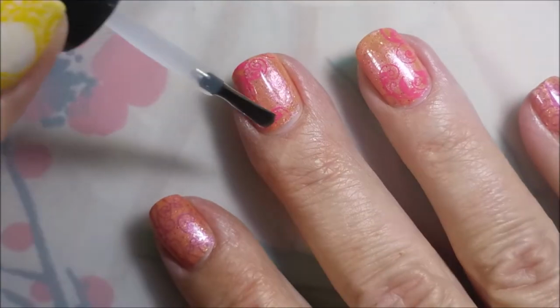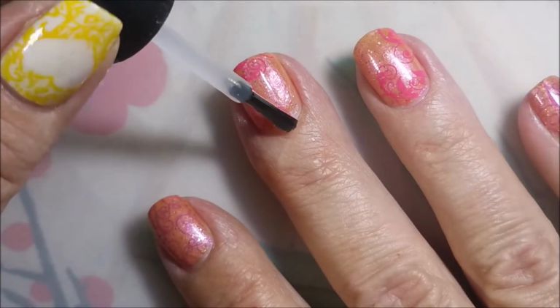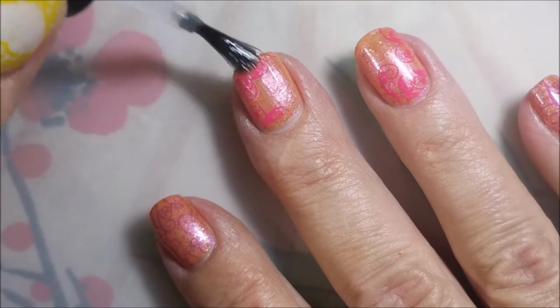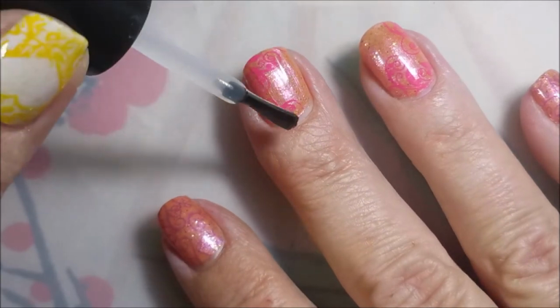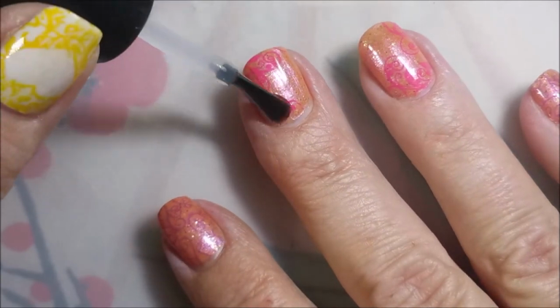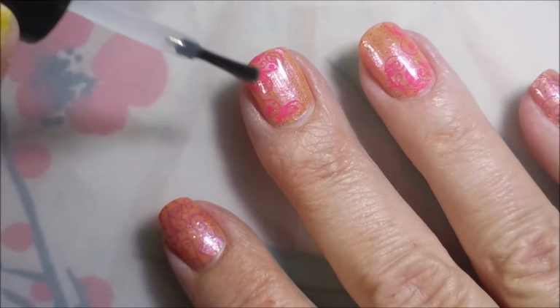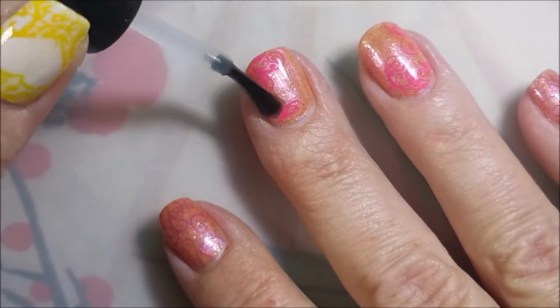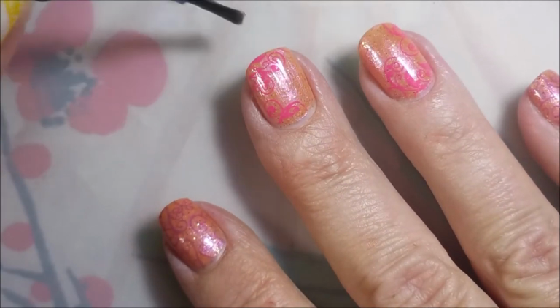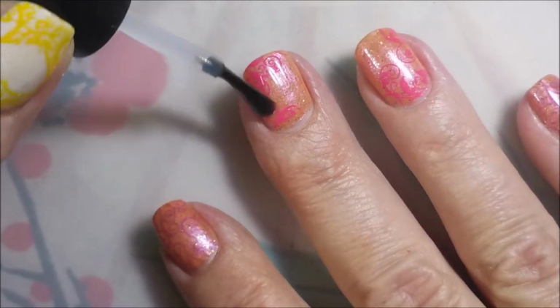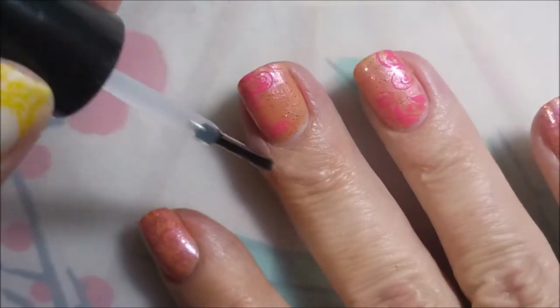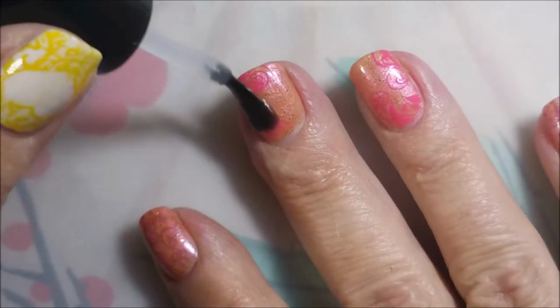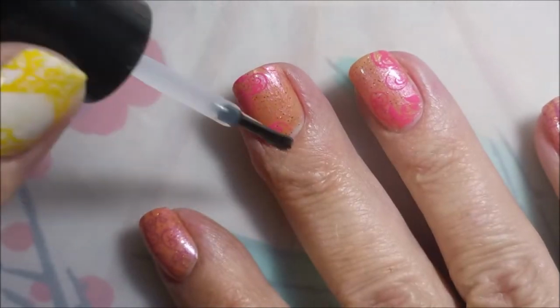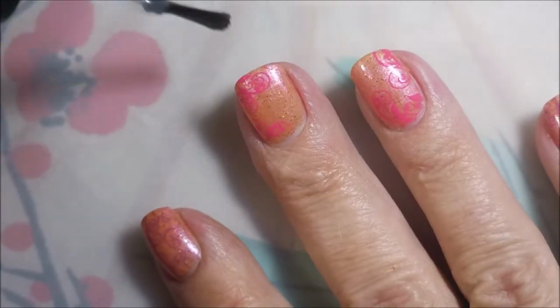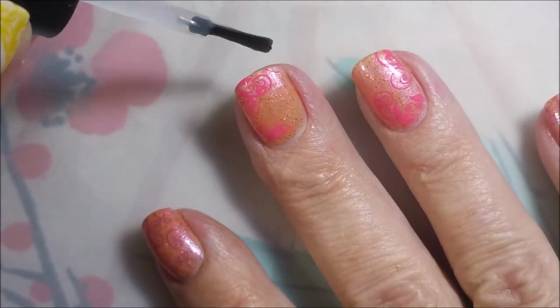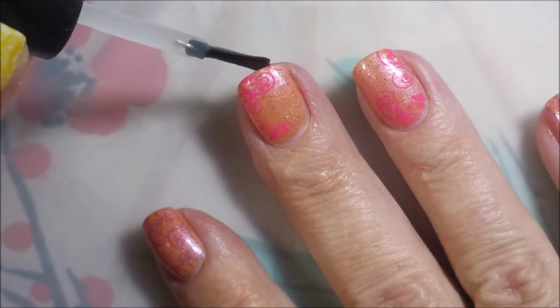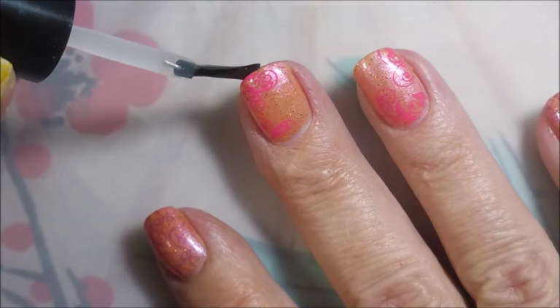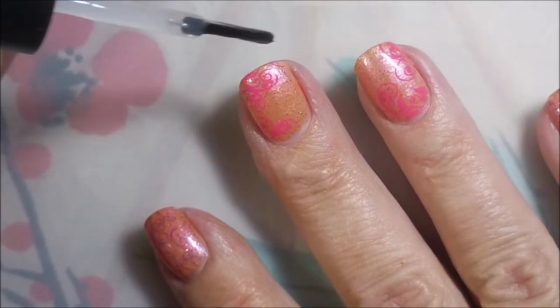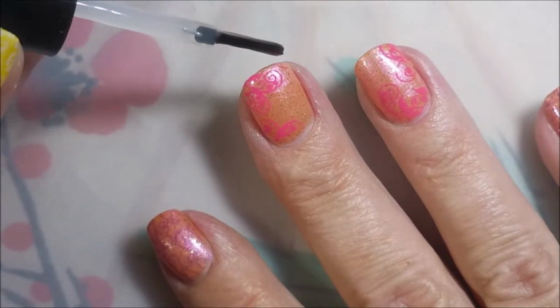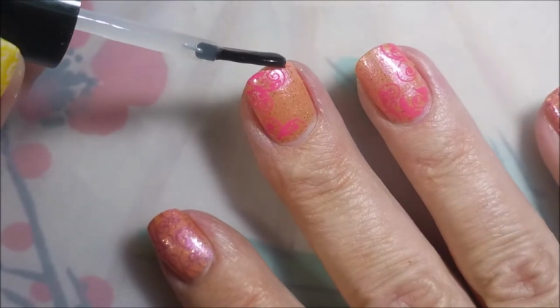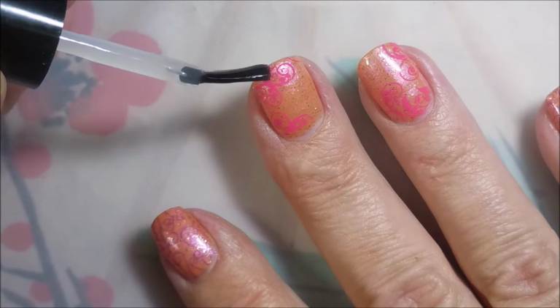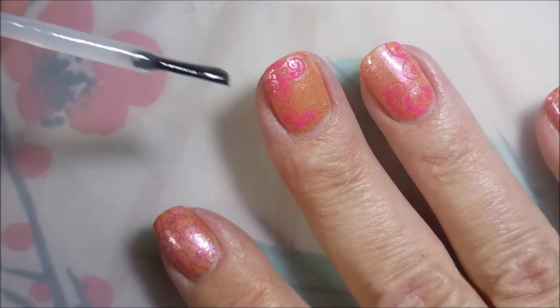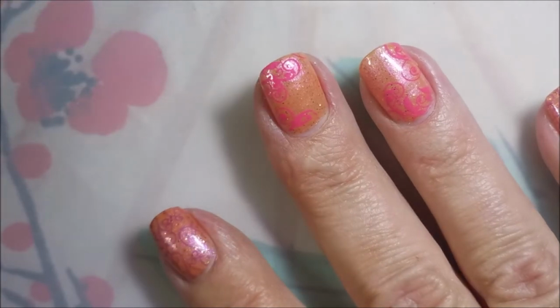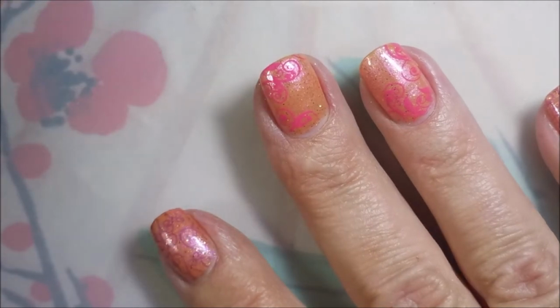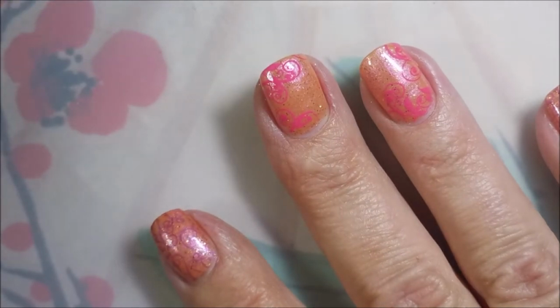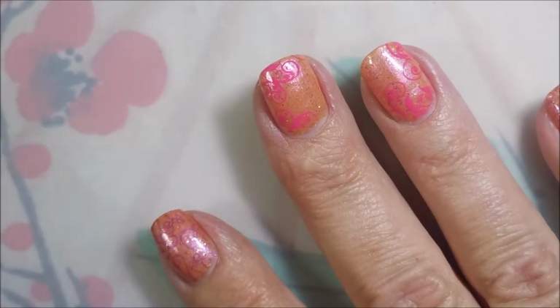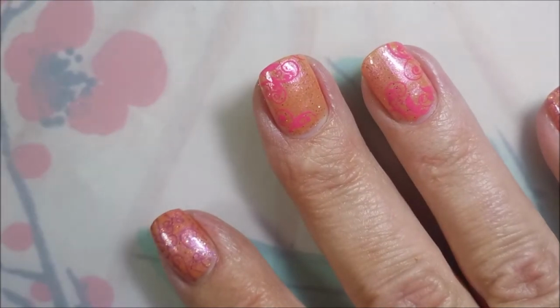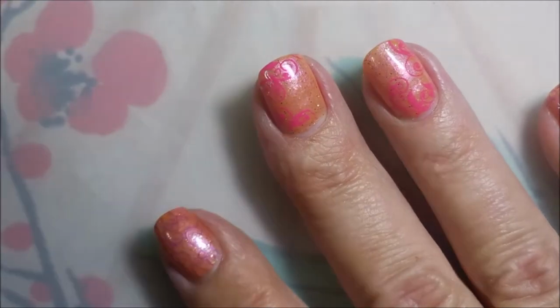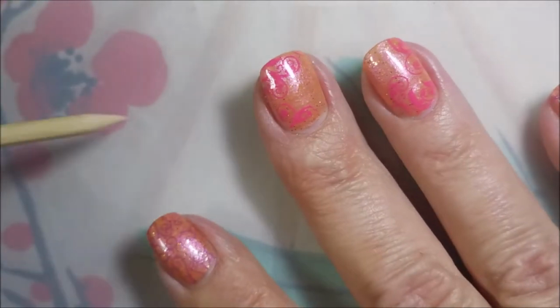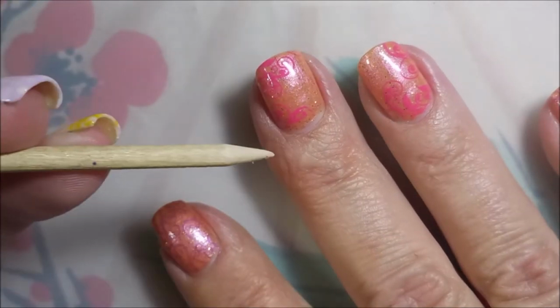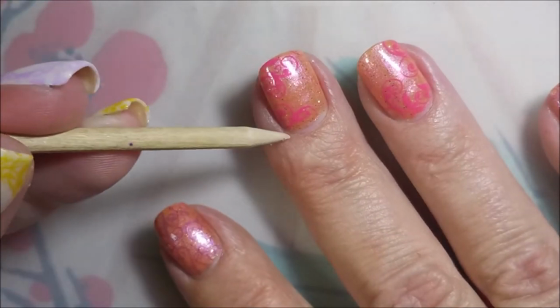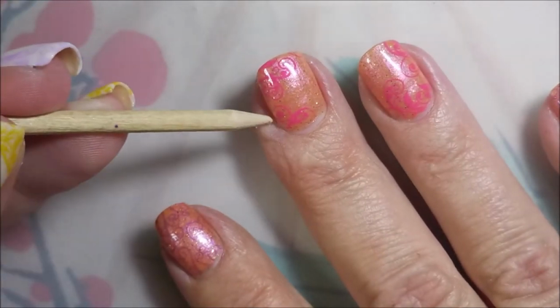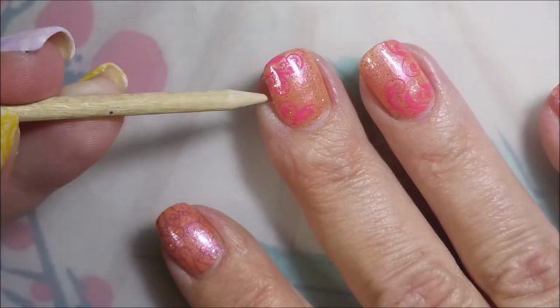Got a little bit too much on my brush, sorry about that. You'll have to ignore my cuticles and sidewalls — they're a little dry. I will take care of them.